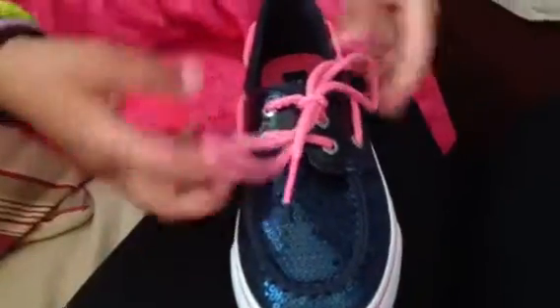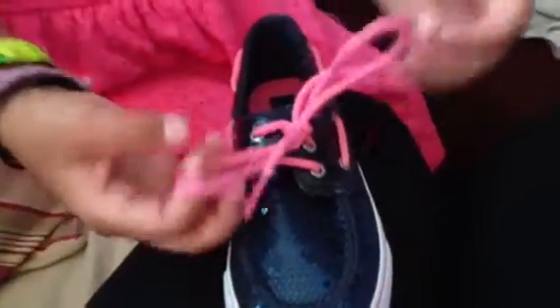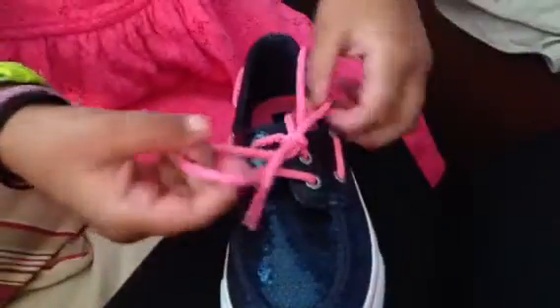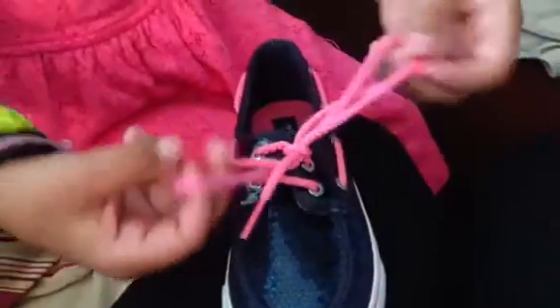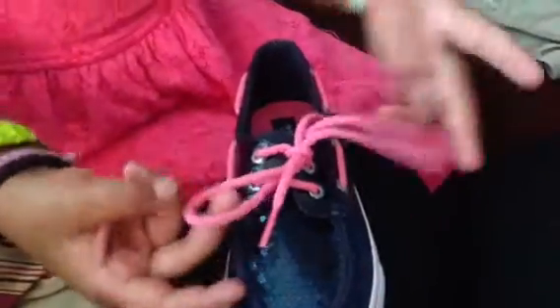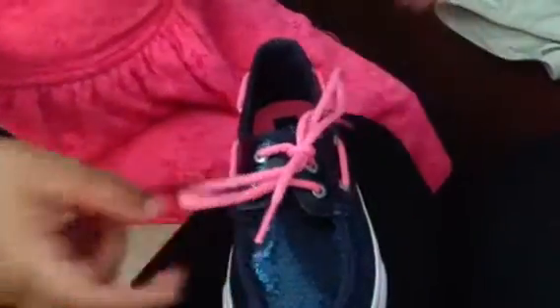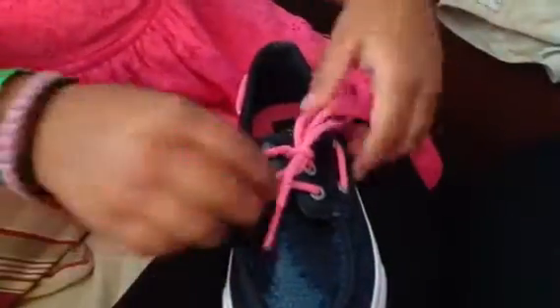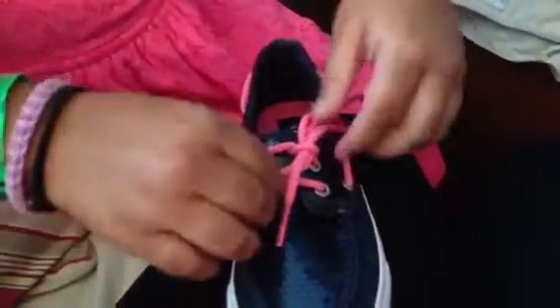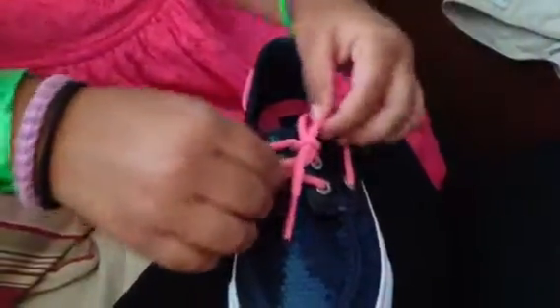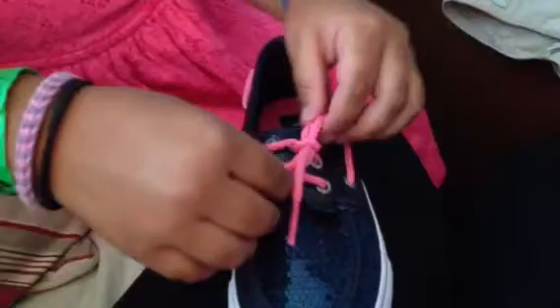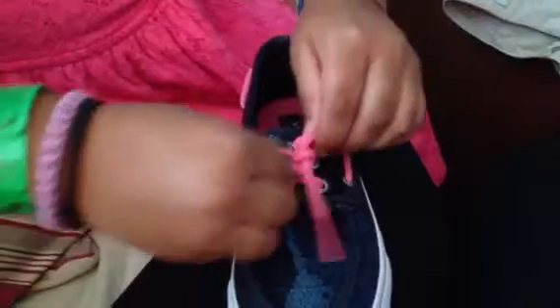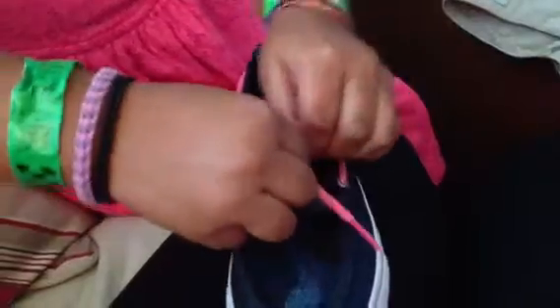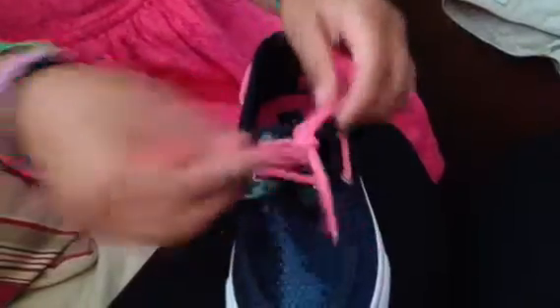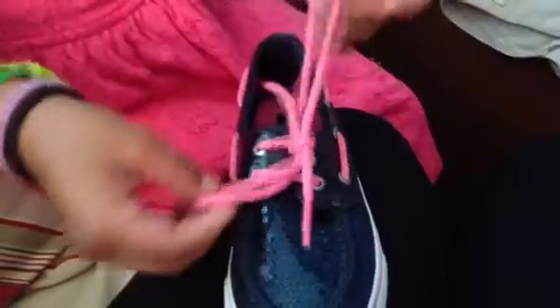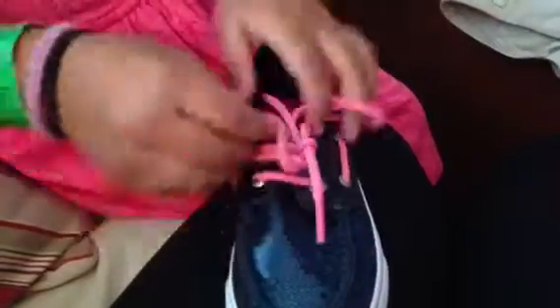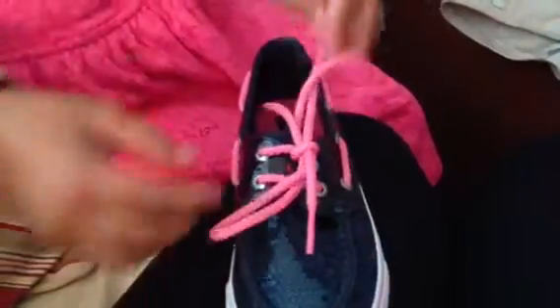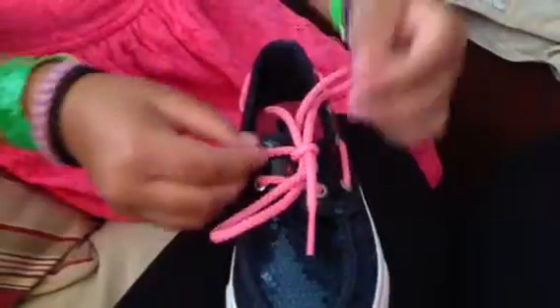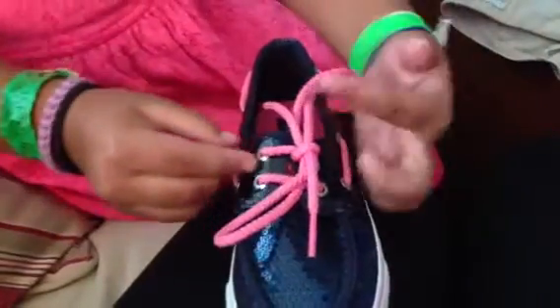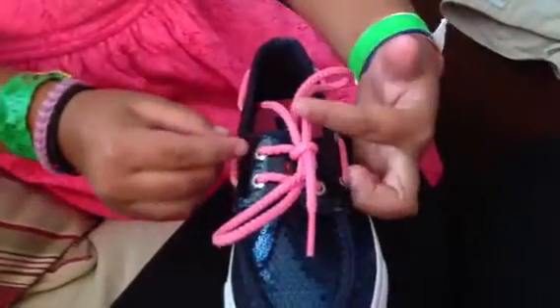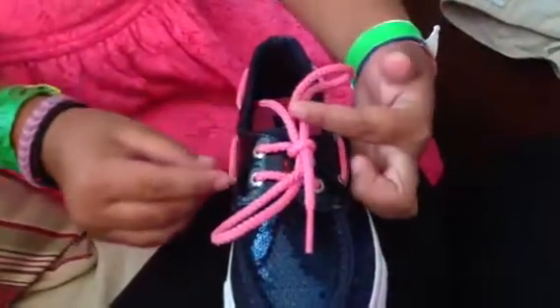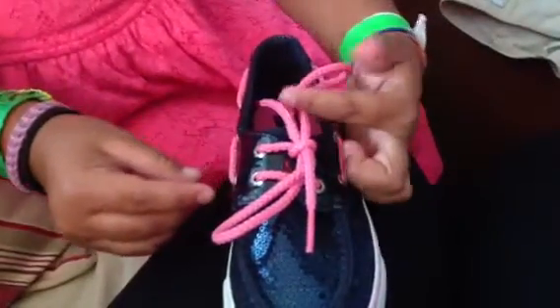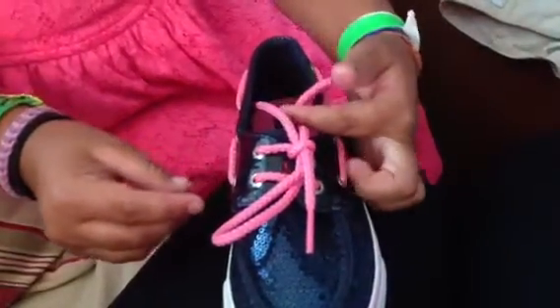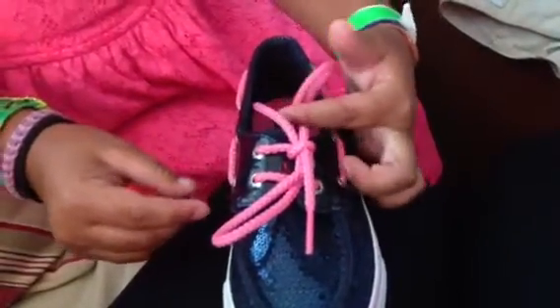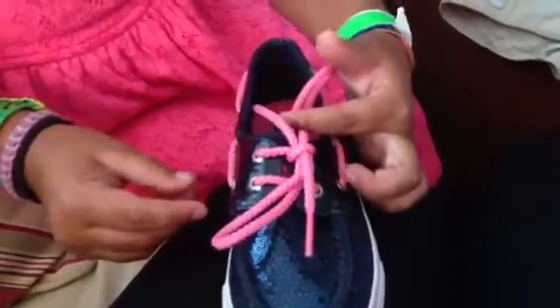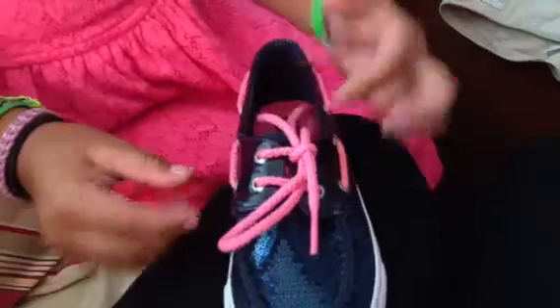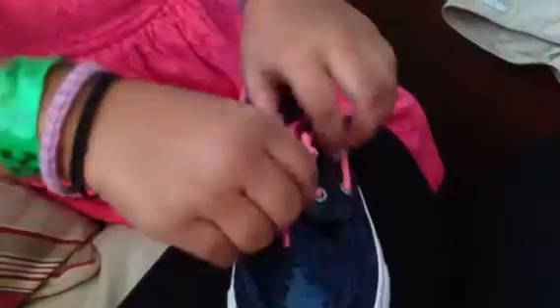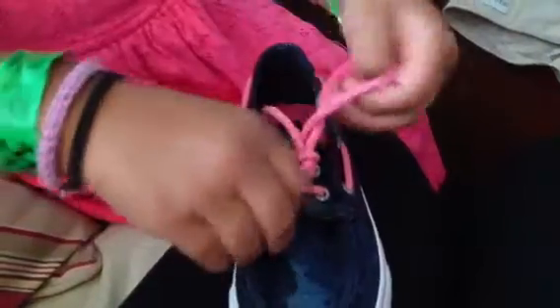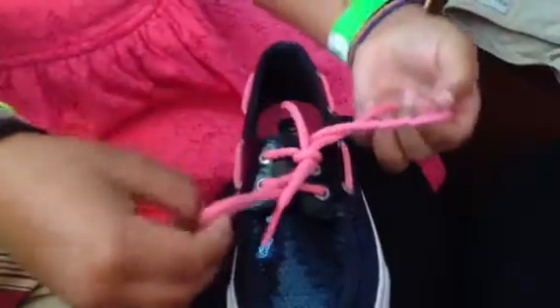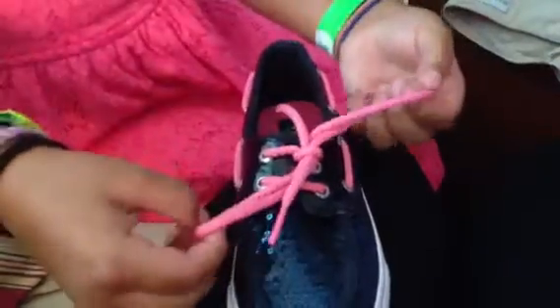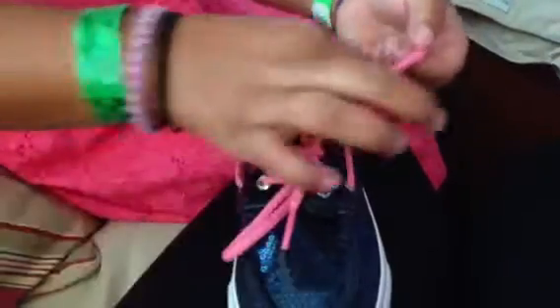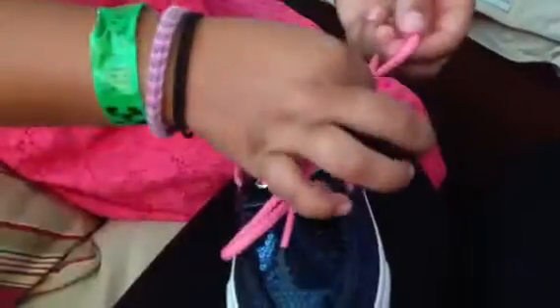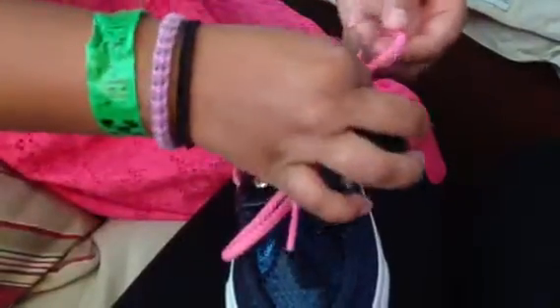Good job. But you can also make your bows a little bit smaller. Start out probably here, then pull it tight and it would be, like, here.